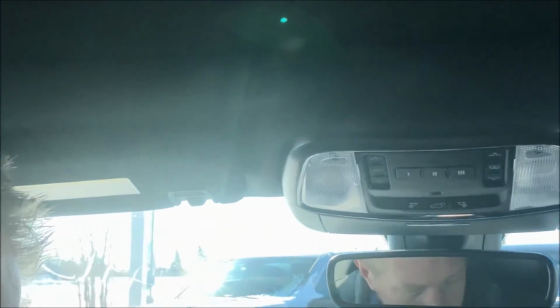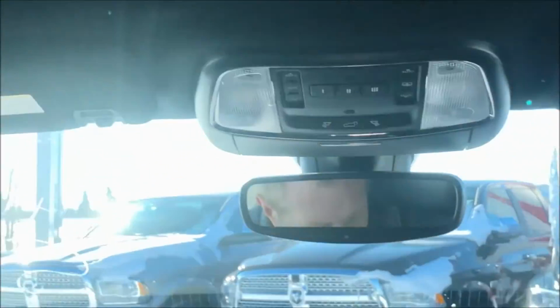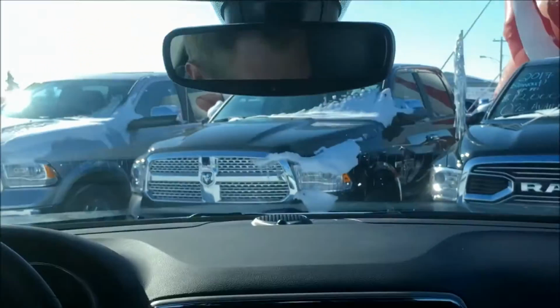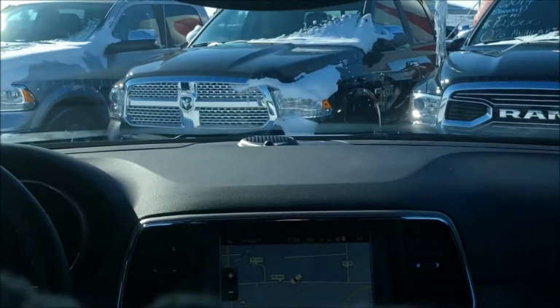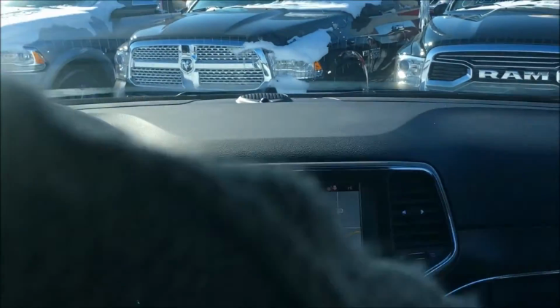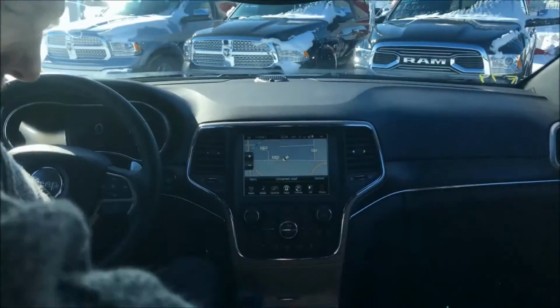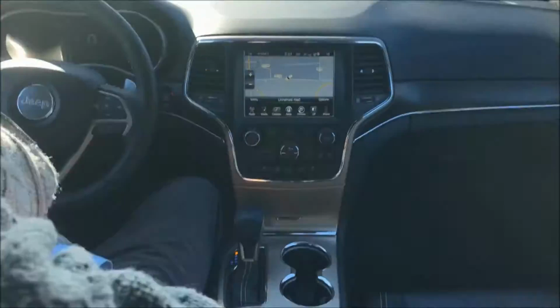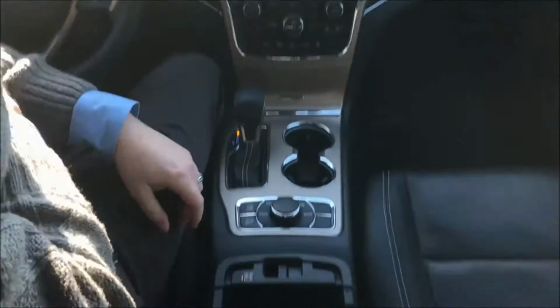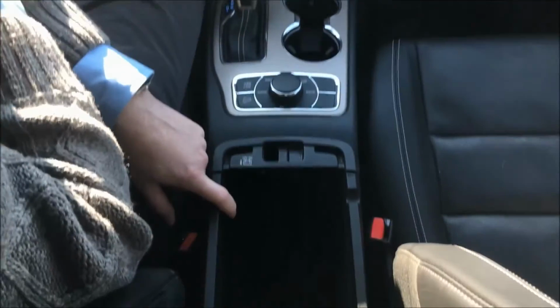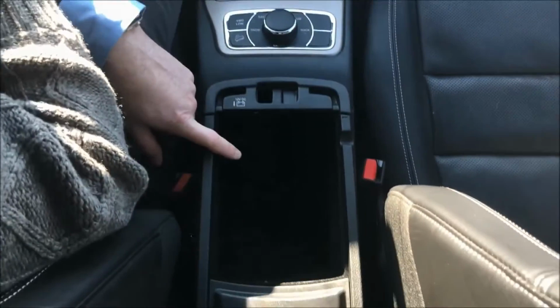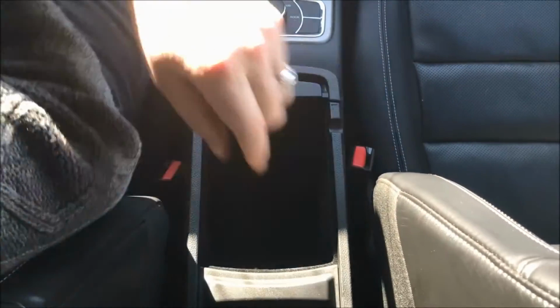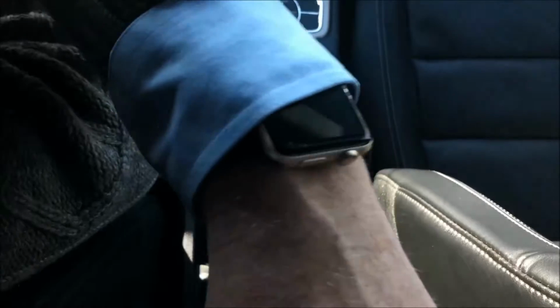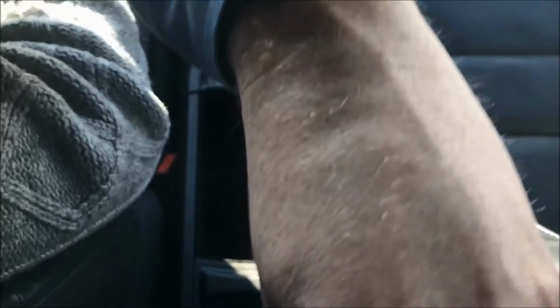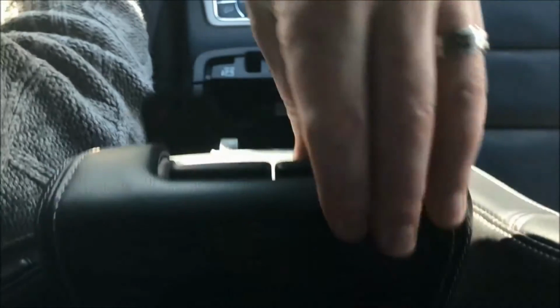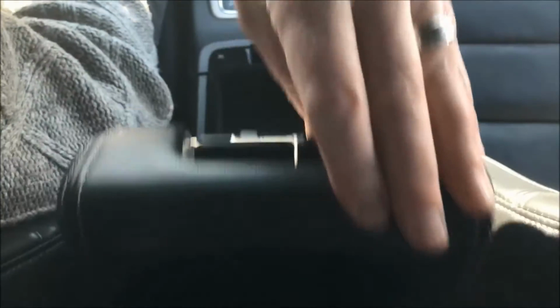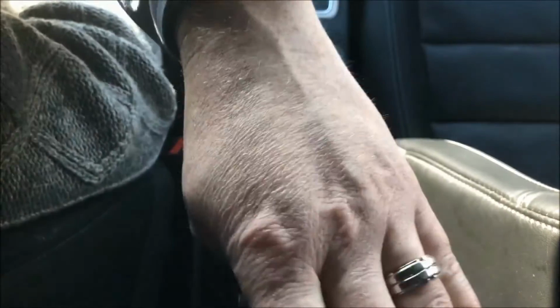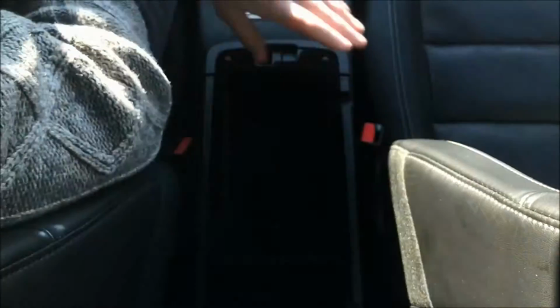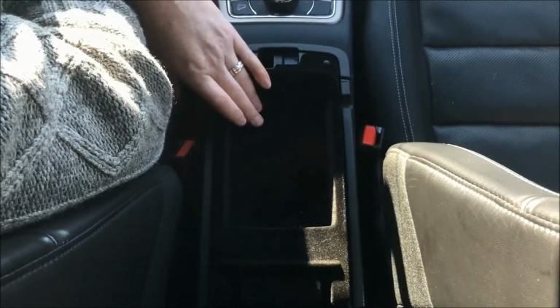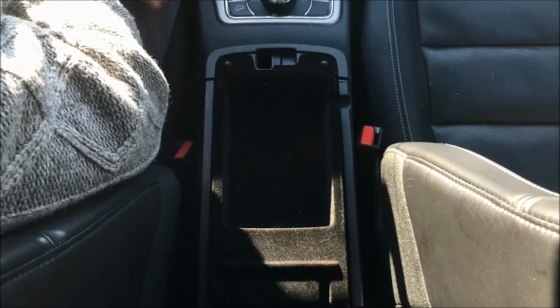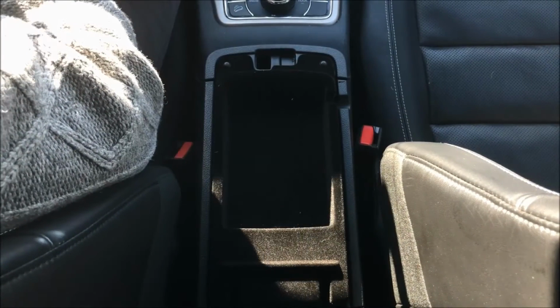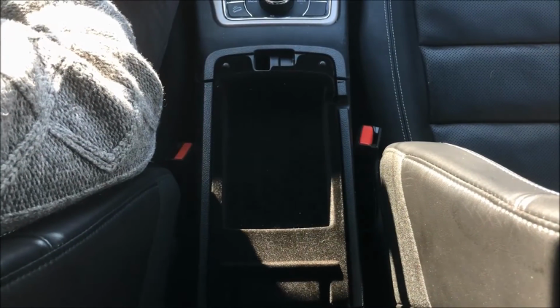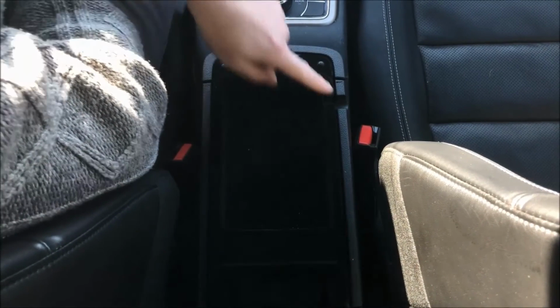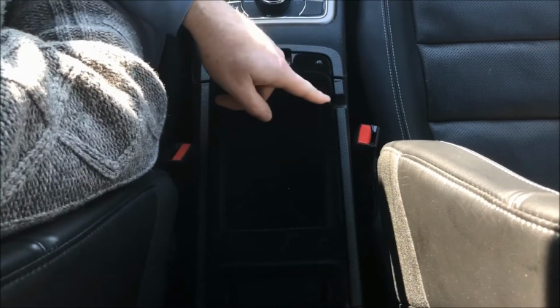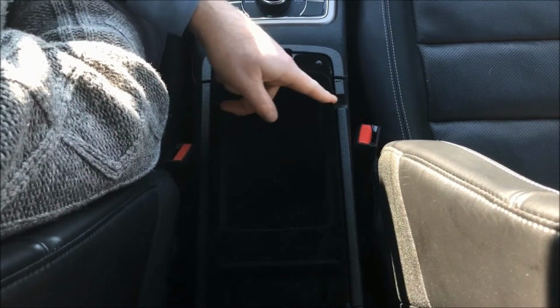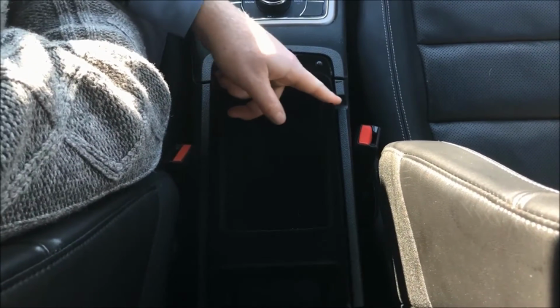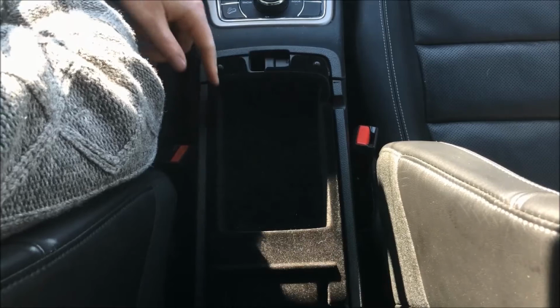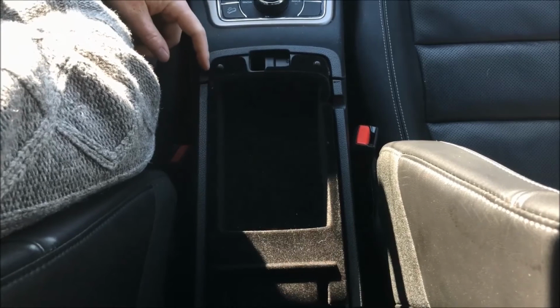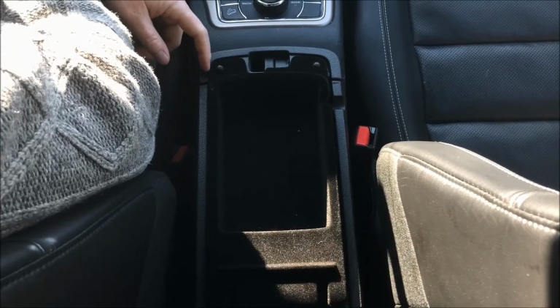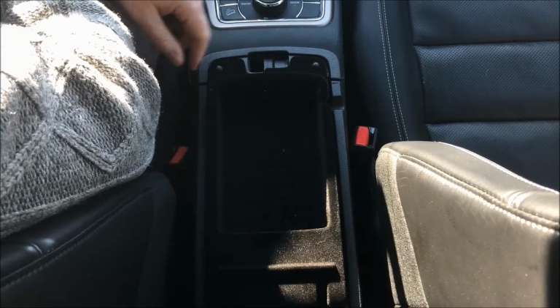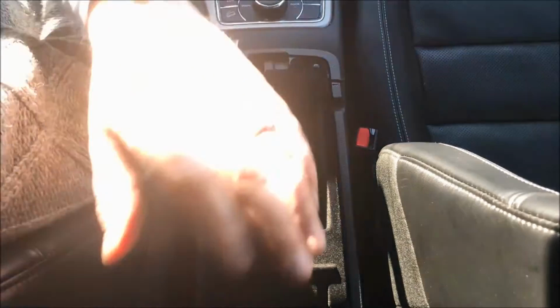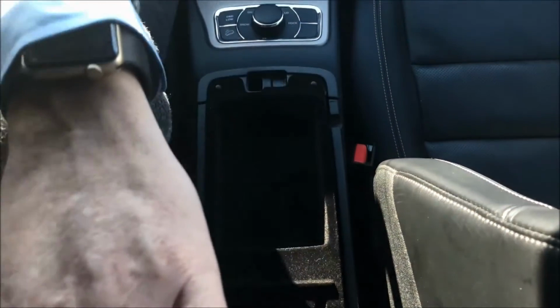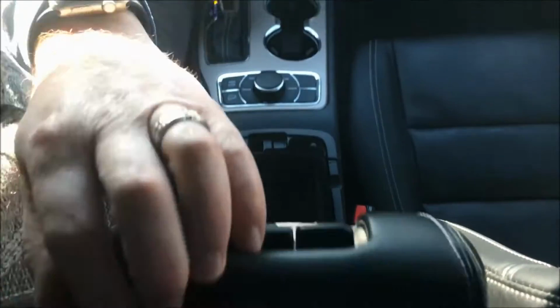You've also got a bit of storage inside of here, and they give you a little spot here to run the cord through as well.